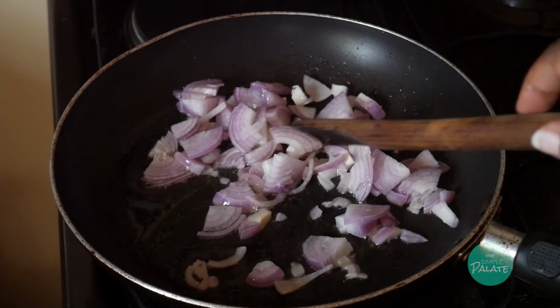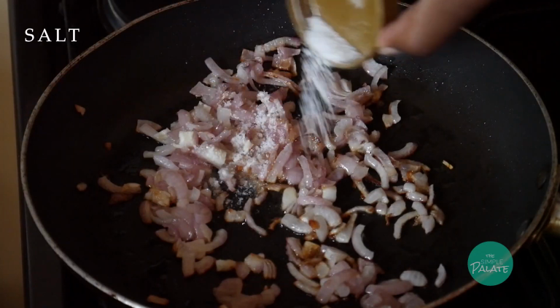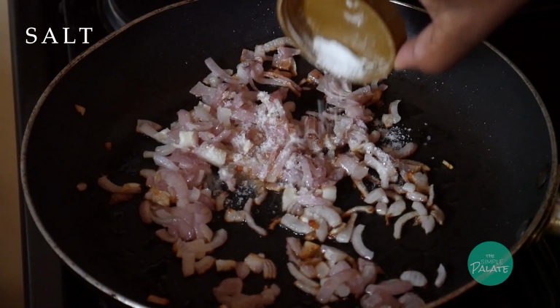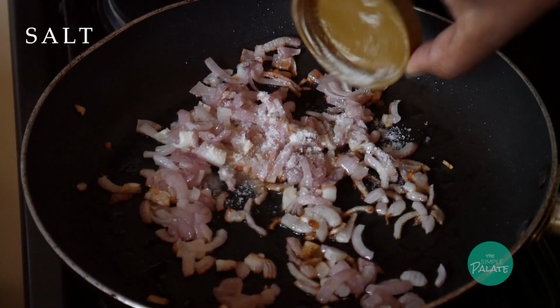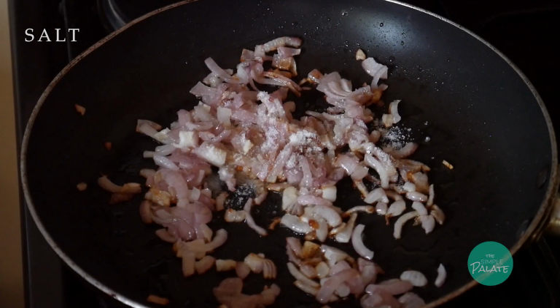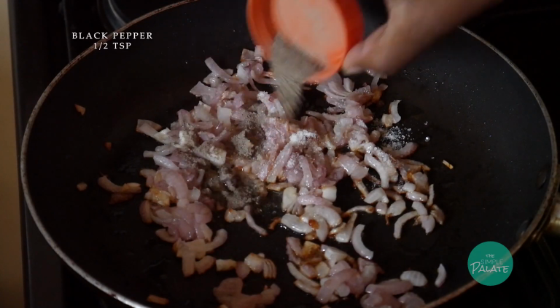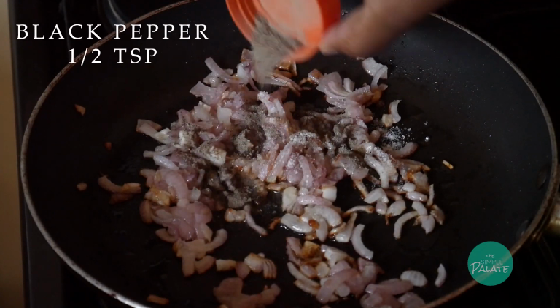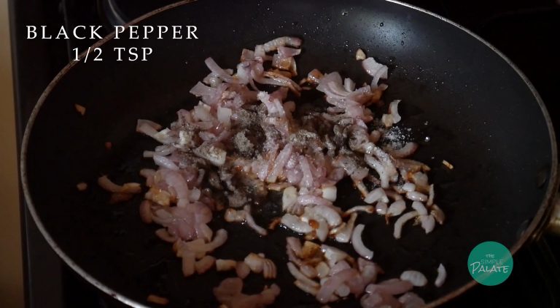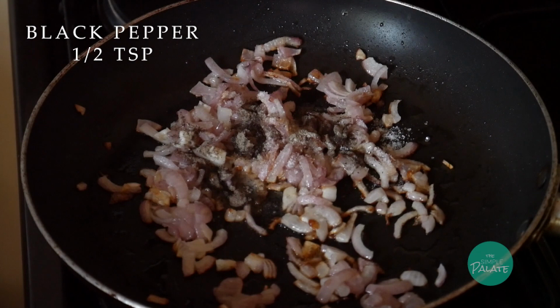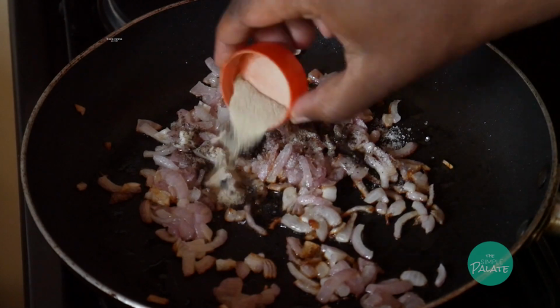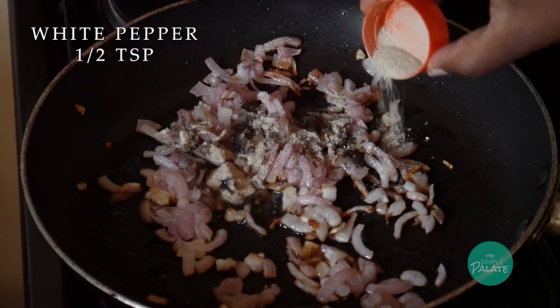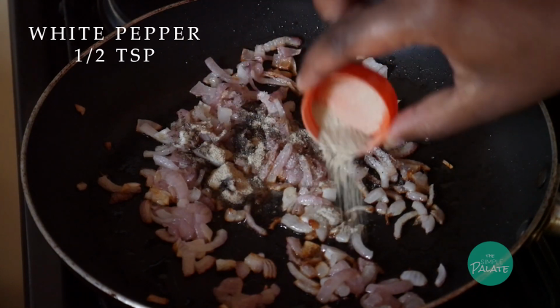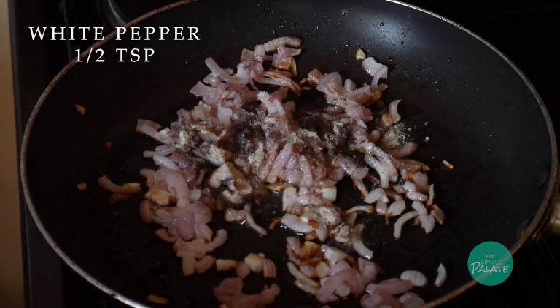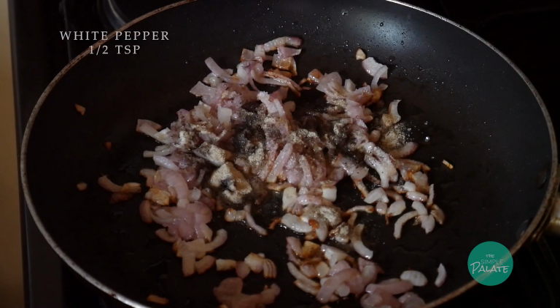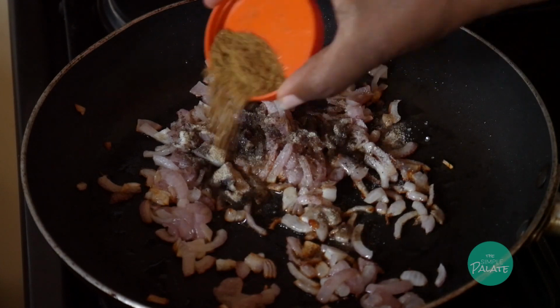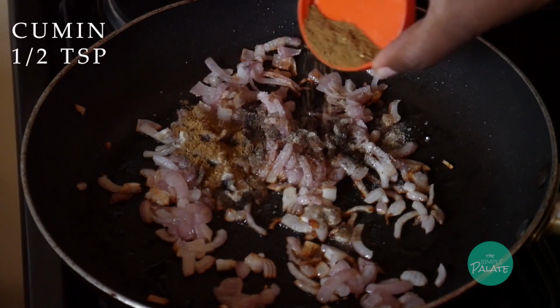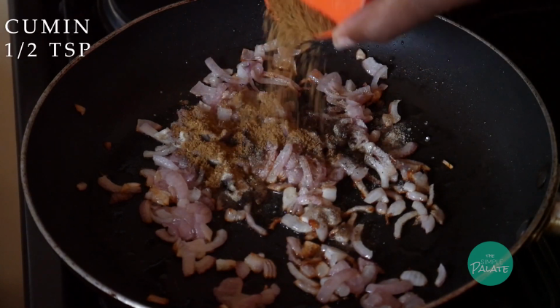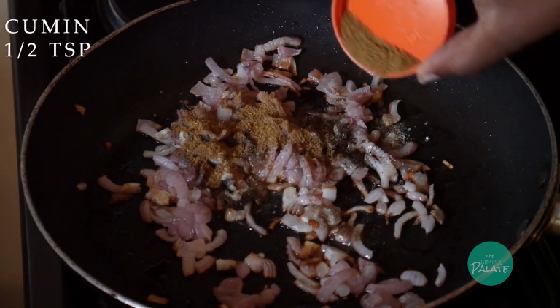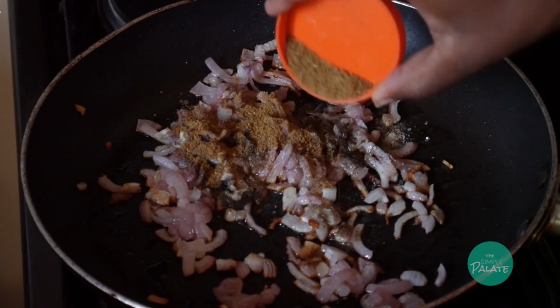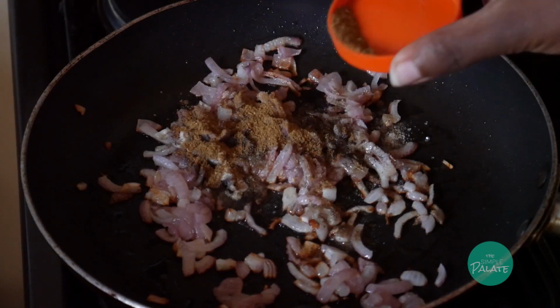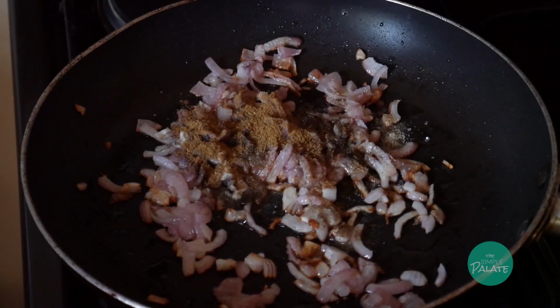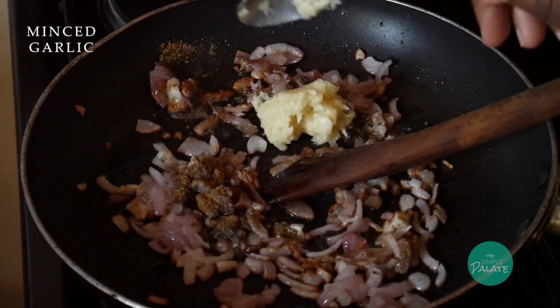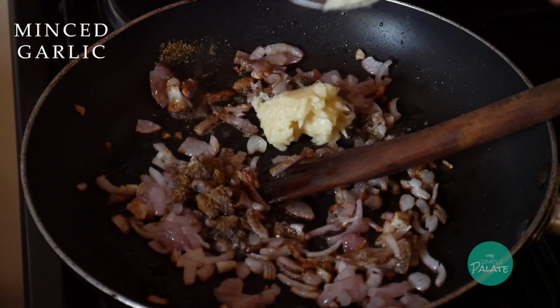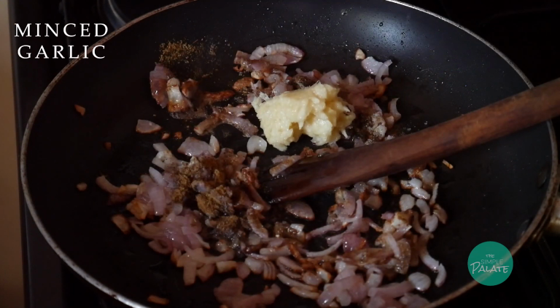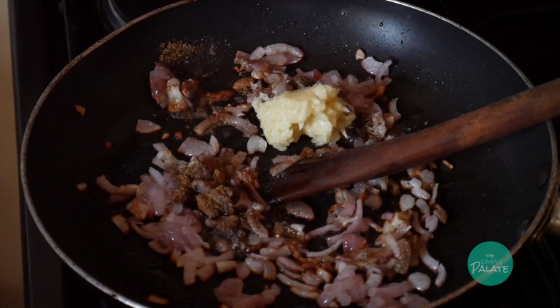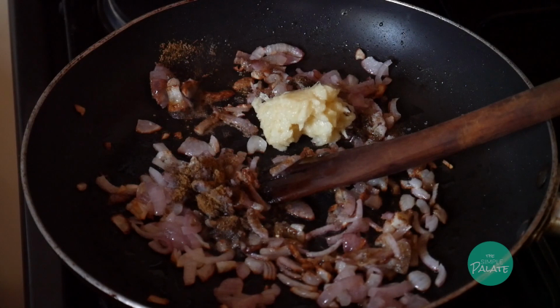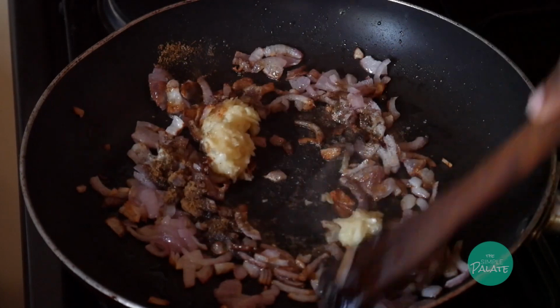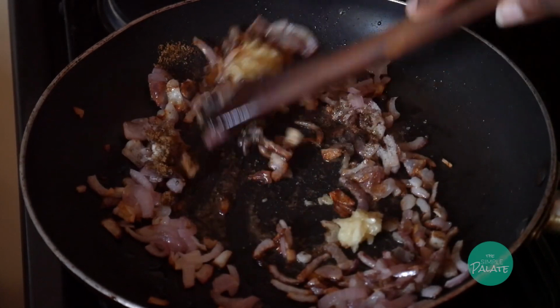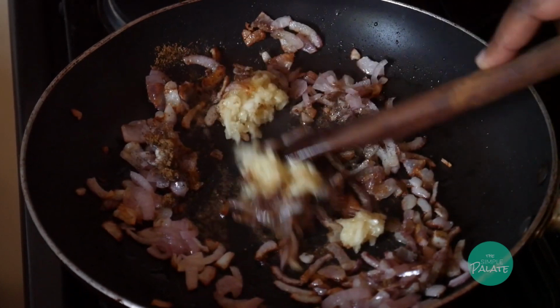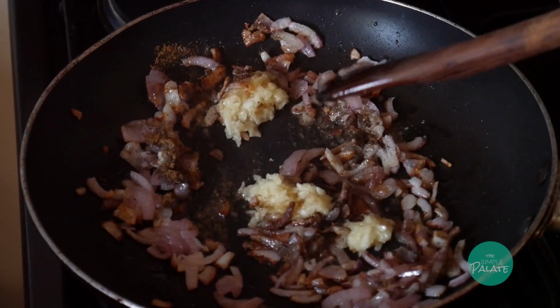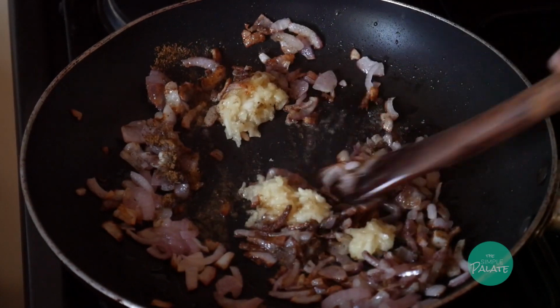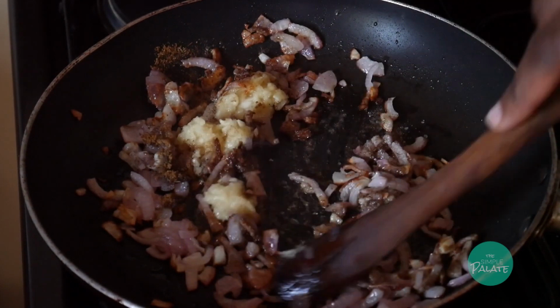Then season with salt, black pepper, white pepper, cumin, and some minced garlic. Cook this for a while until everything is incorporated properly.